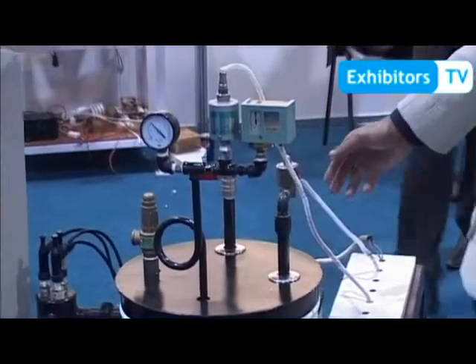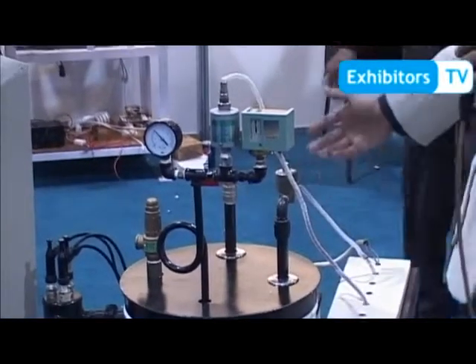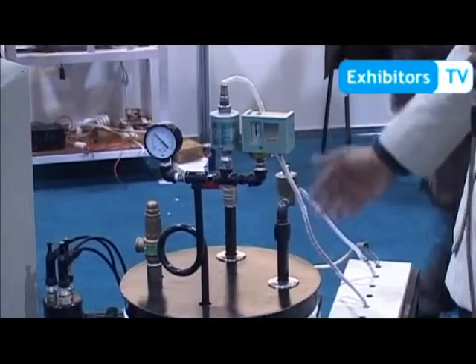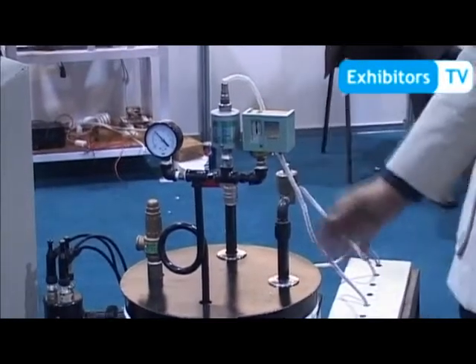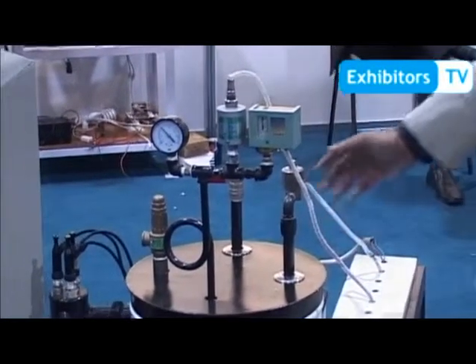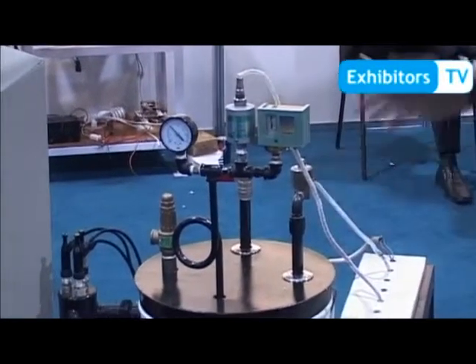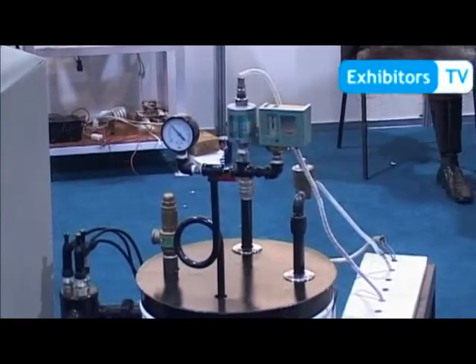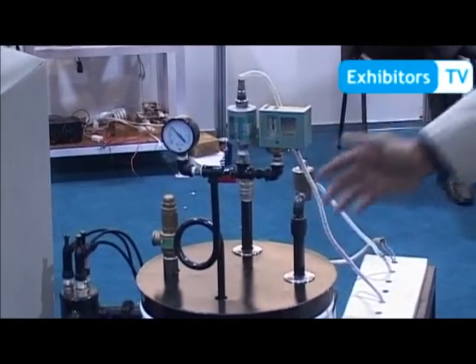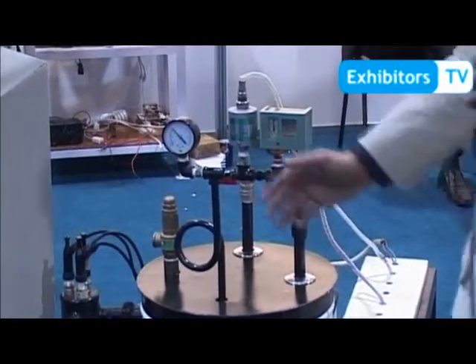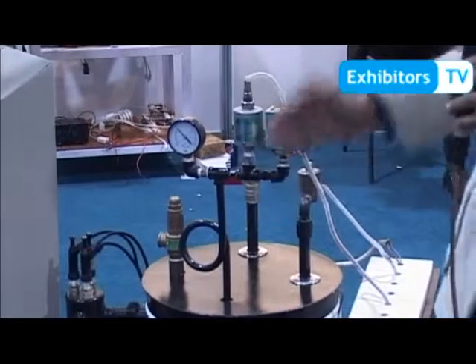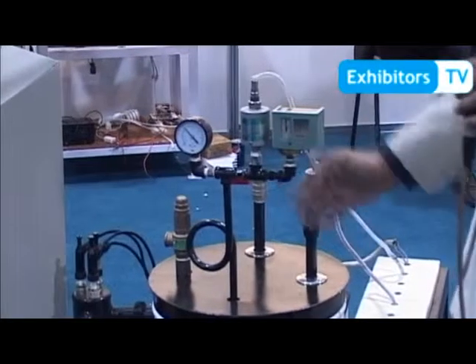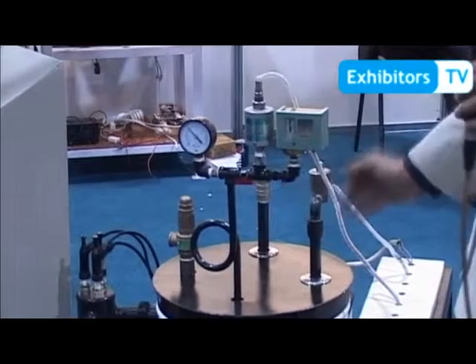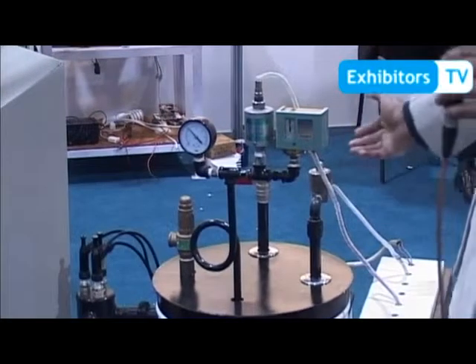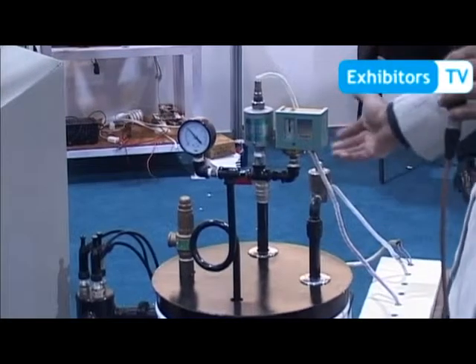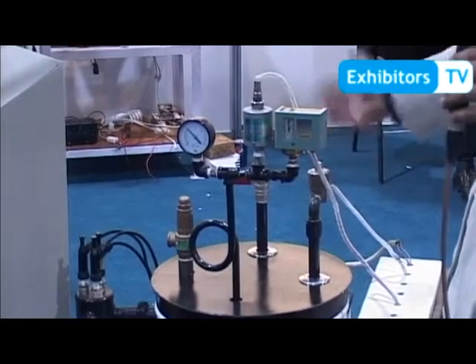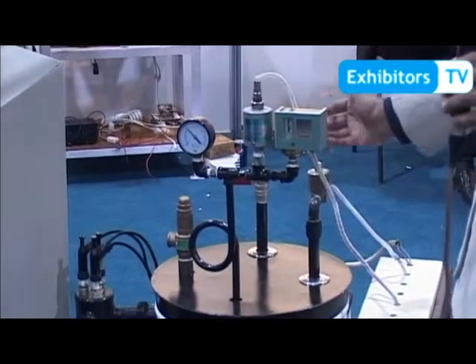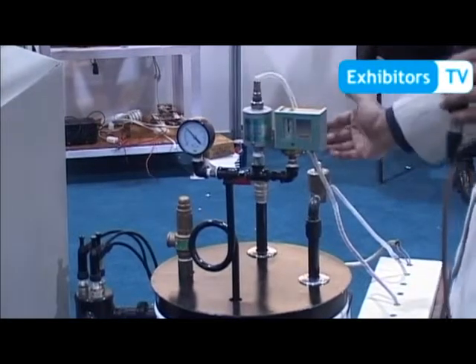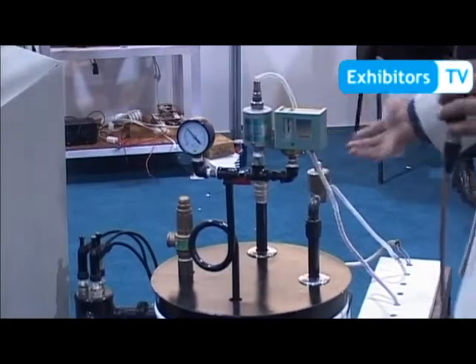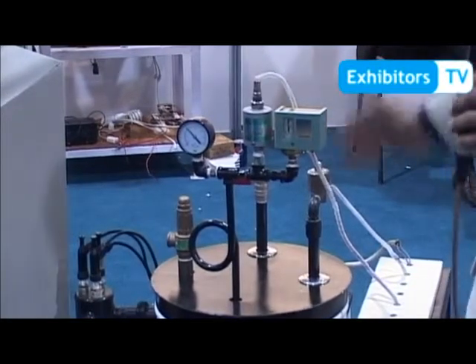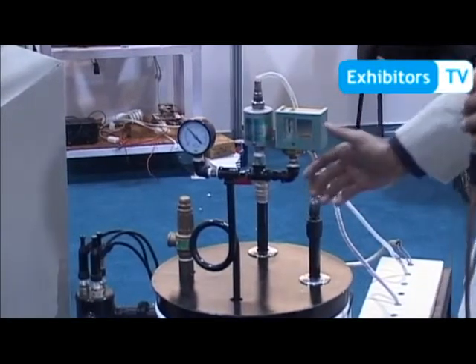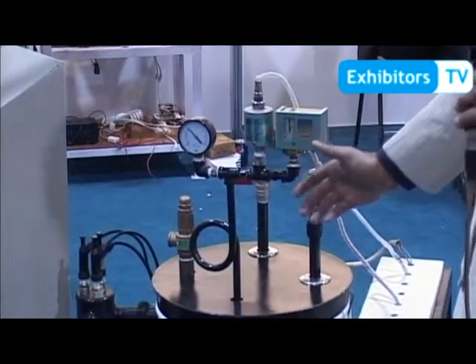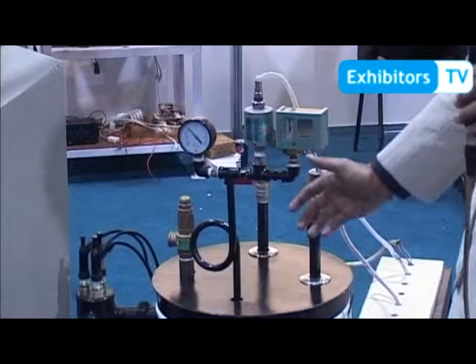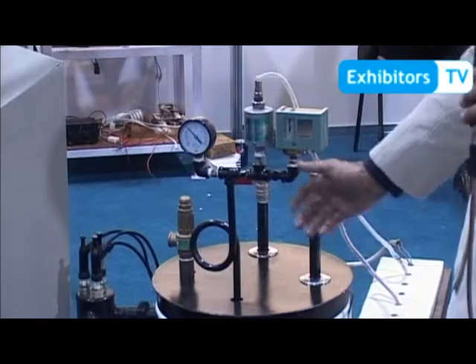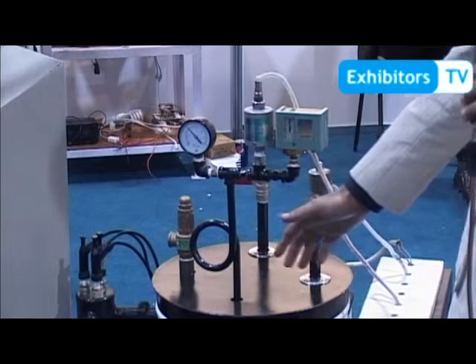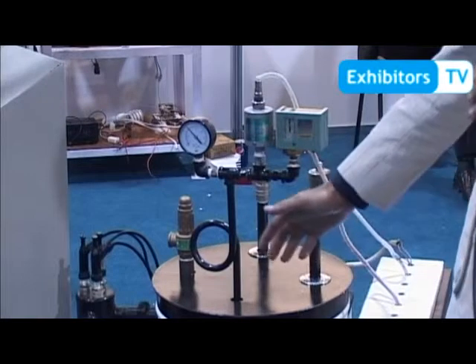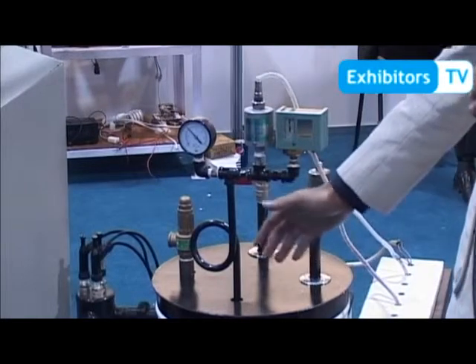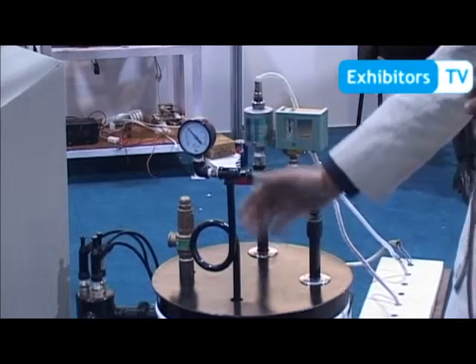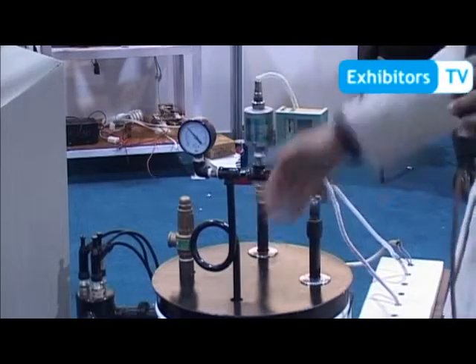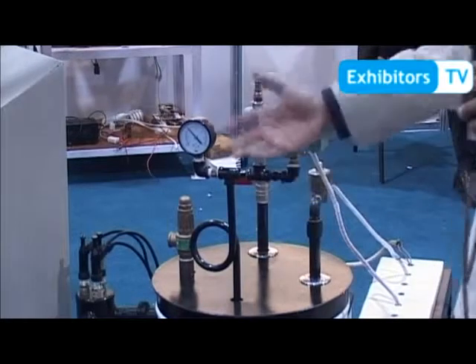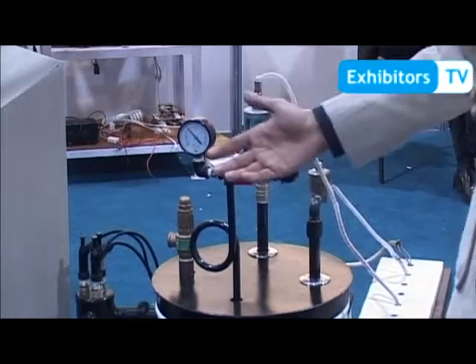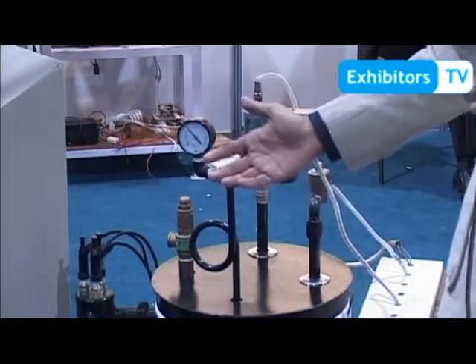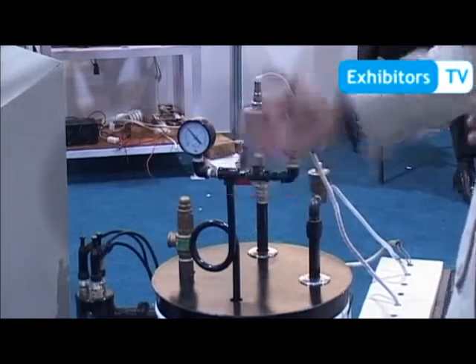When the water level decreases, the pump starts again automatically, feeds water back into the boiler, and begins producing steam again.